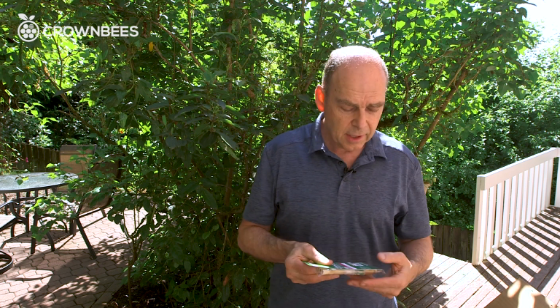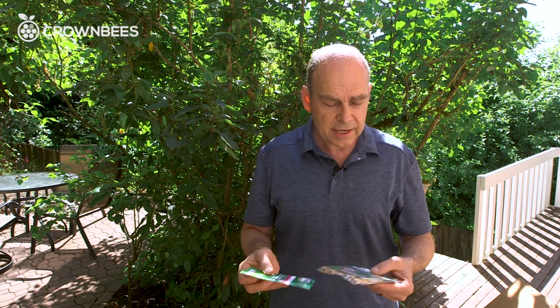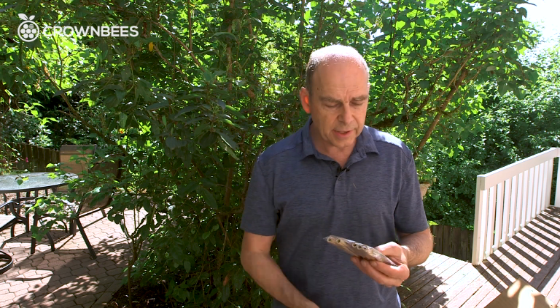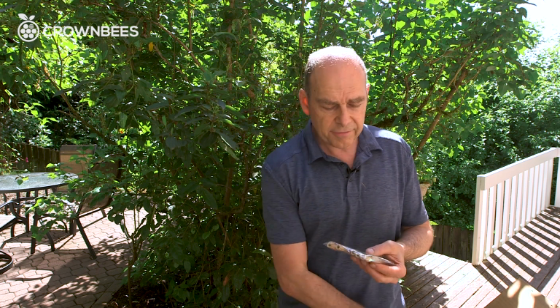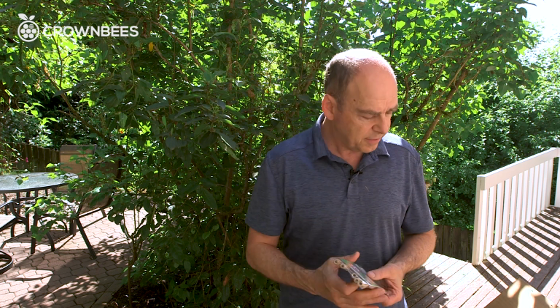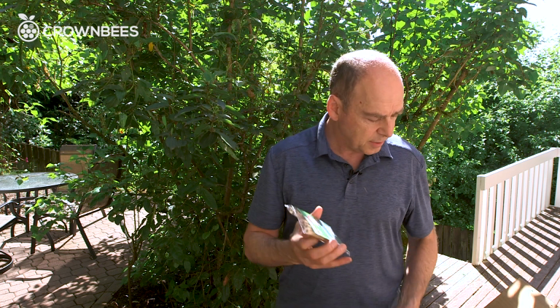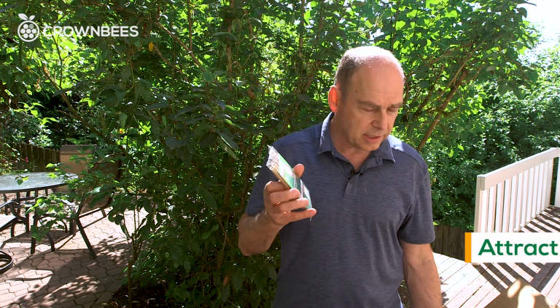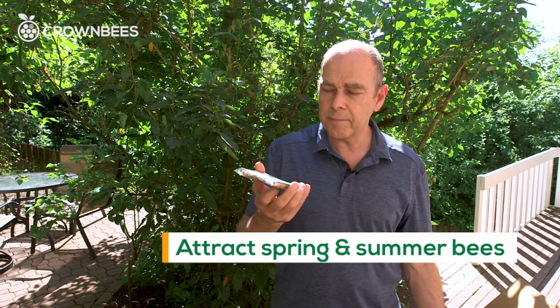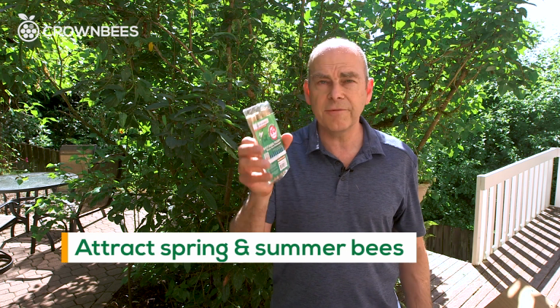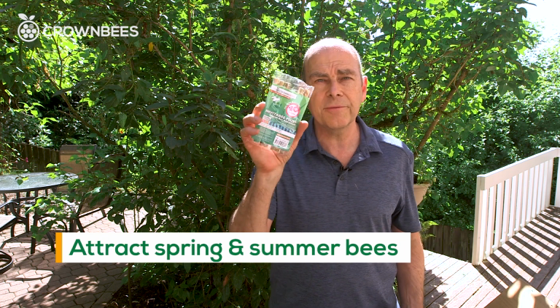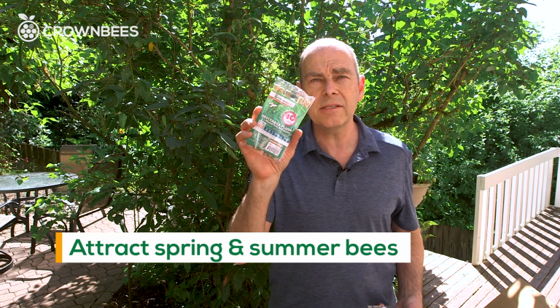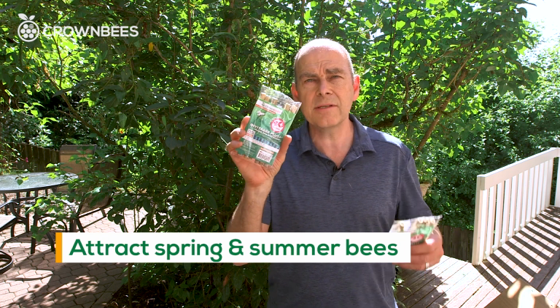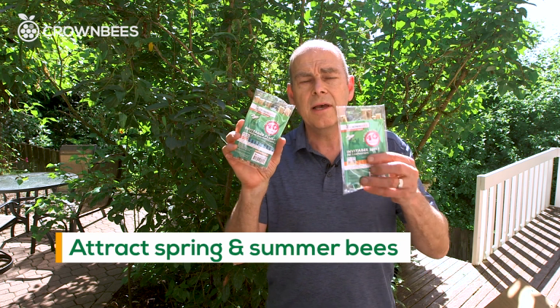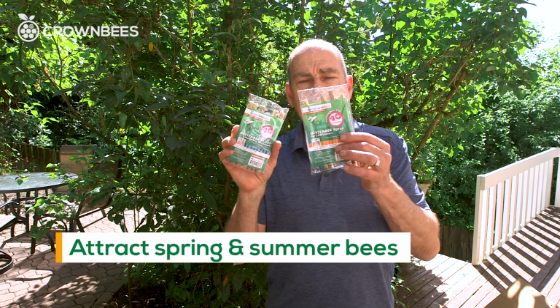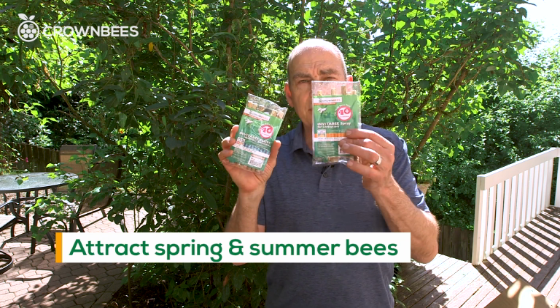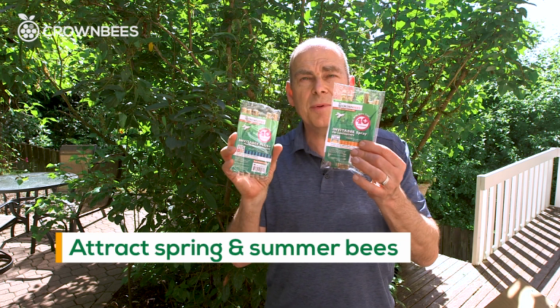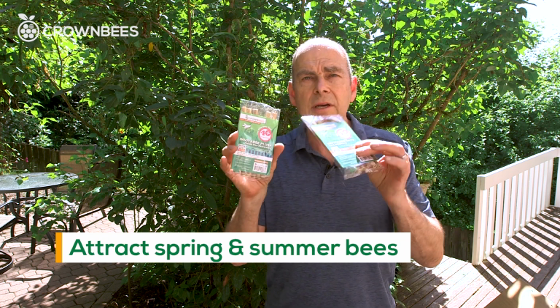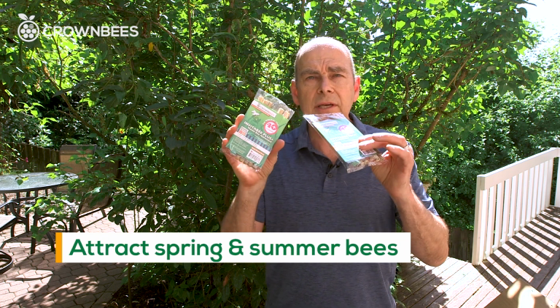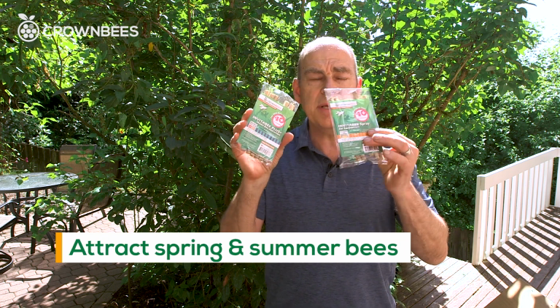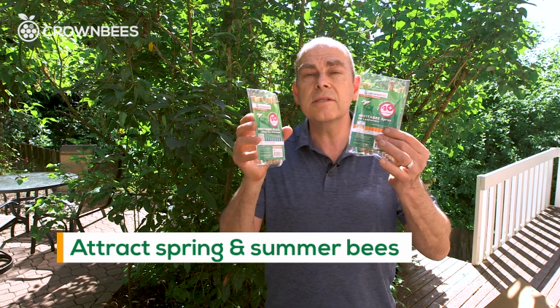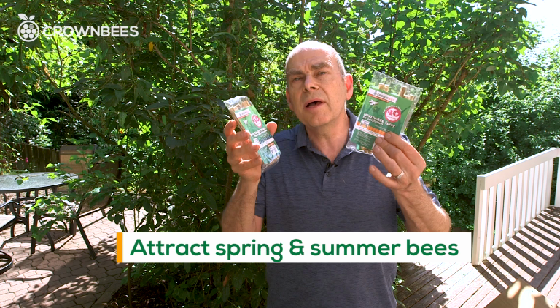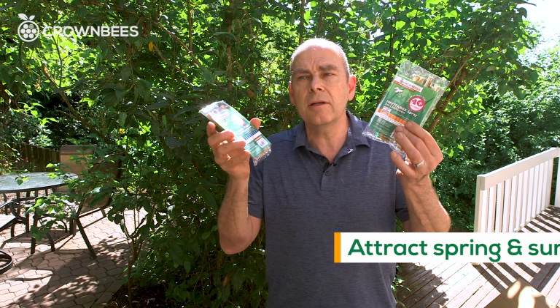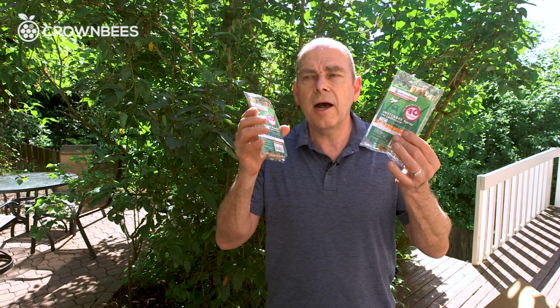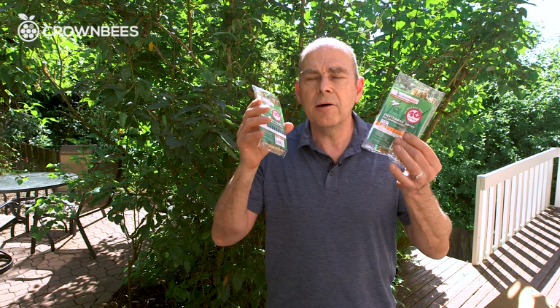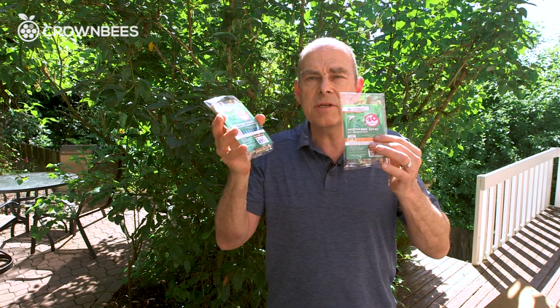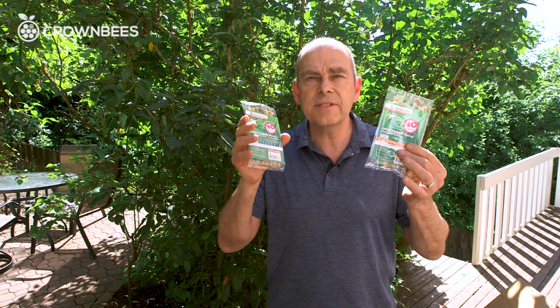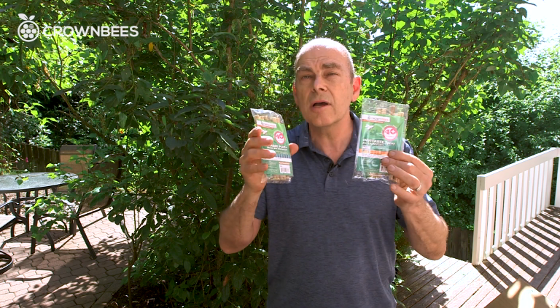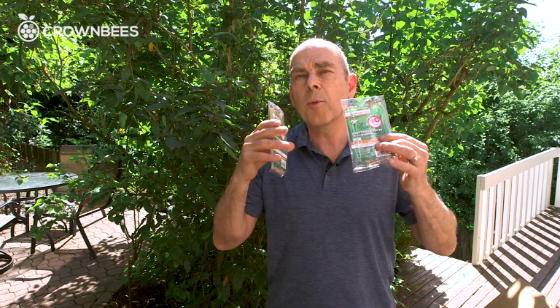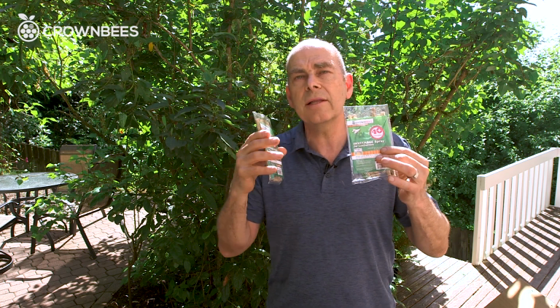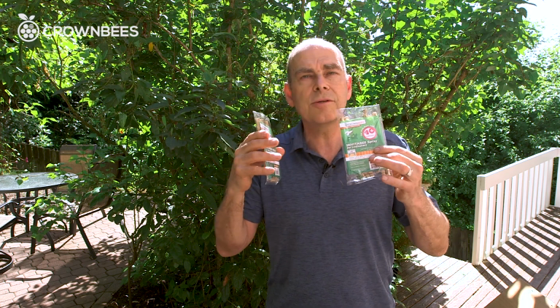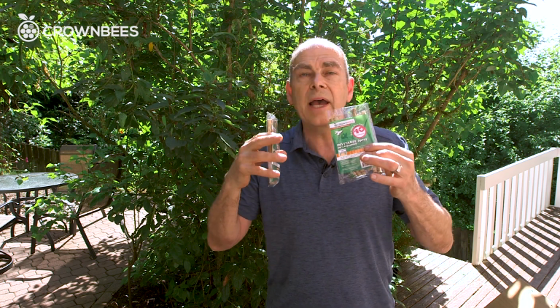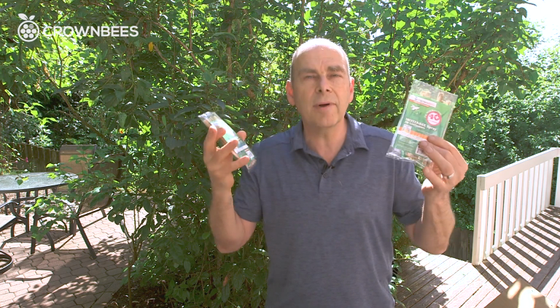And lastly we have Invita Bee. It's a patented formula for mason bees and for the leafcutter bees — bees that smell these scents are more likely to hang around.